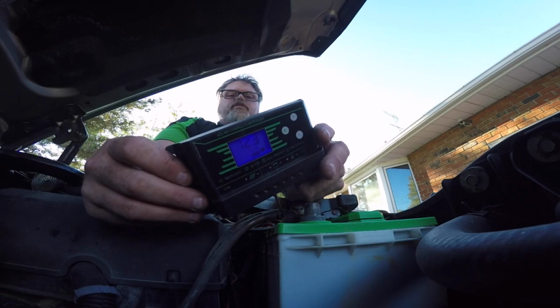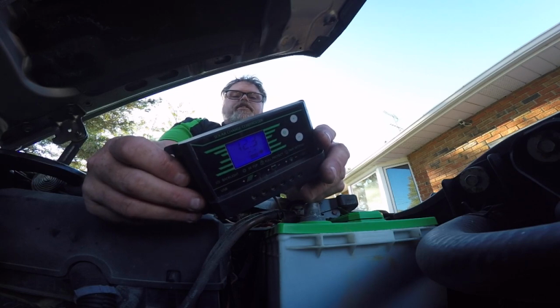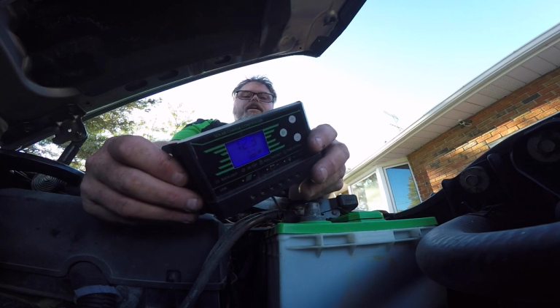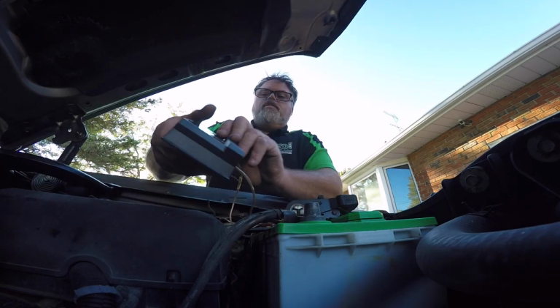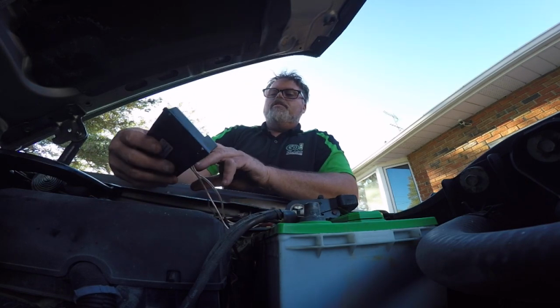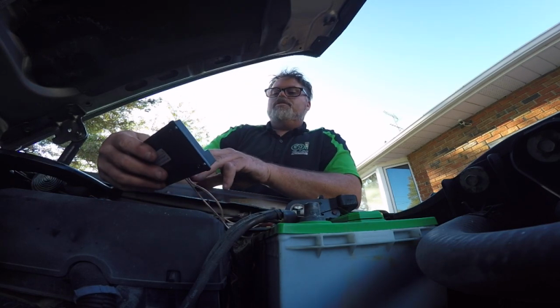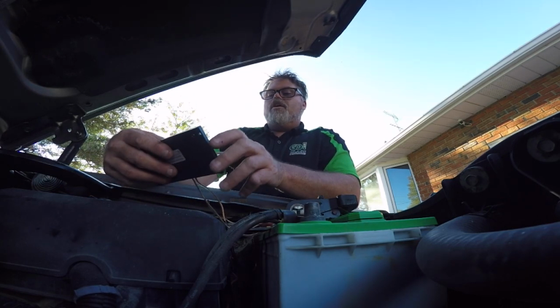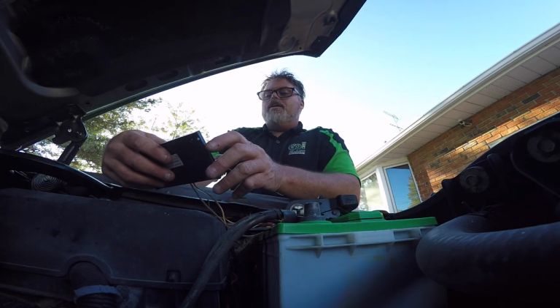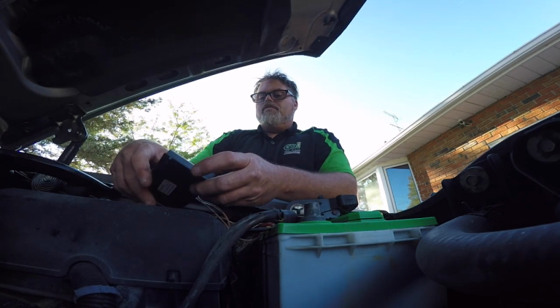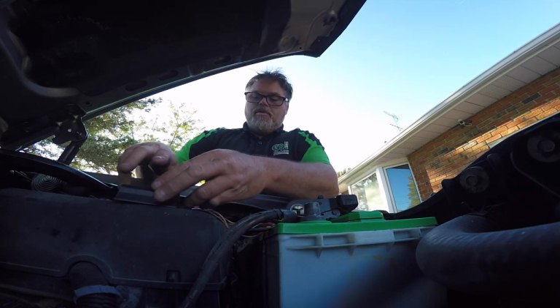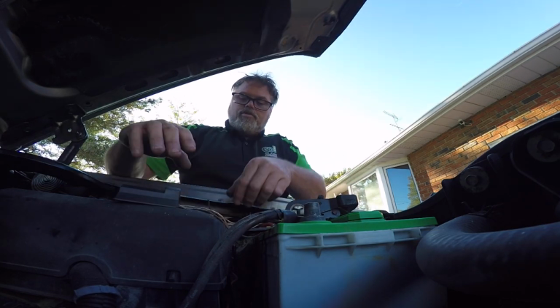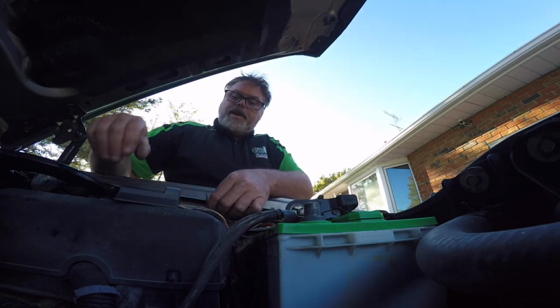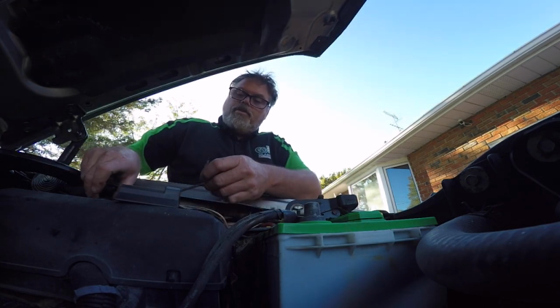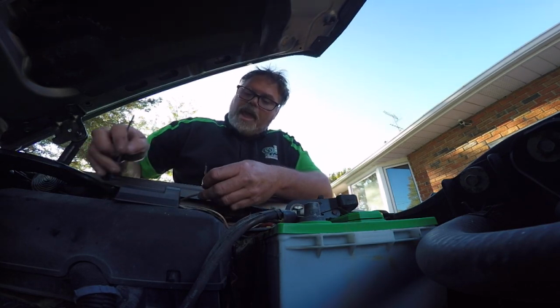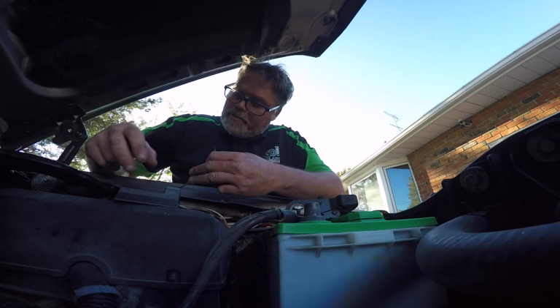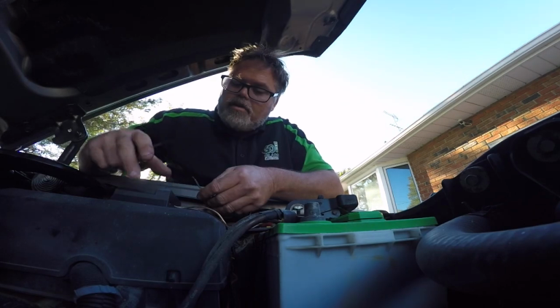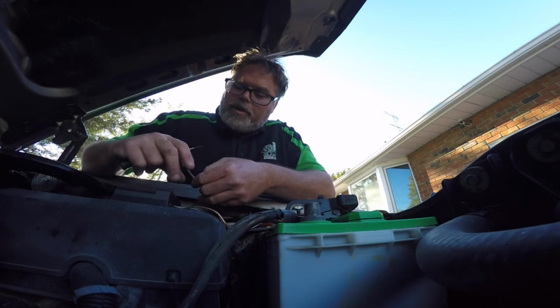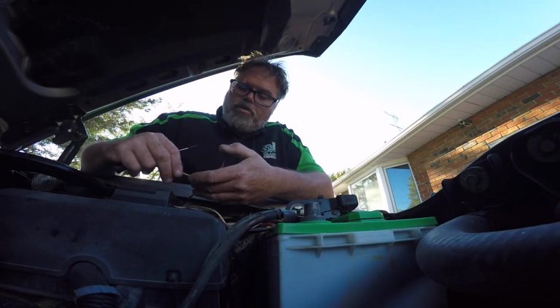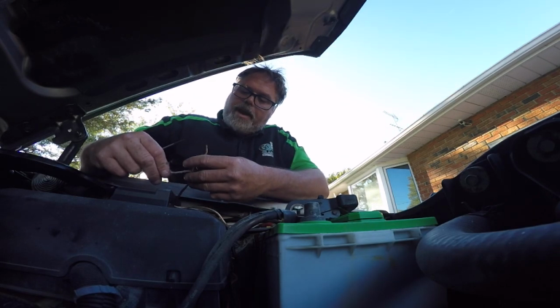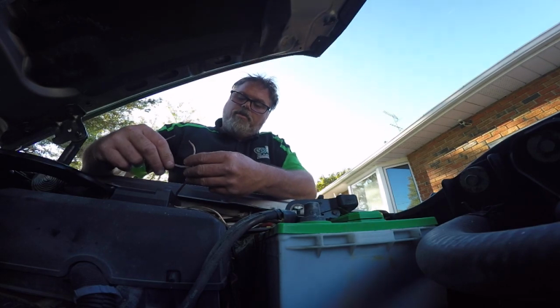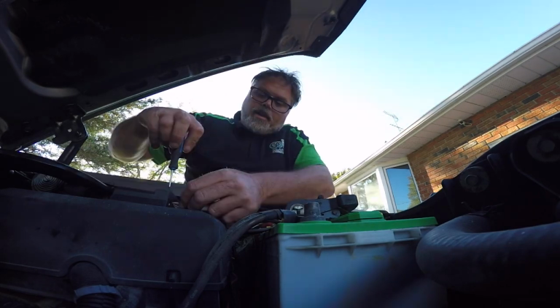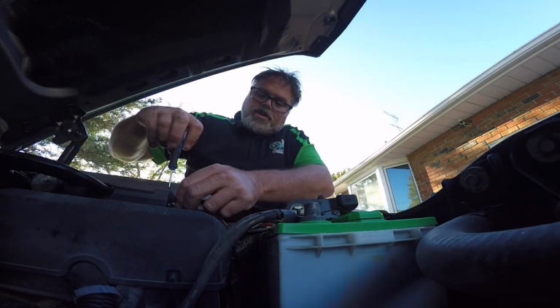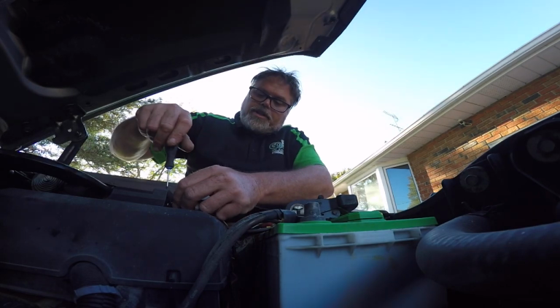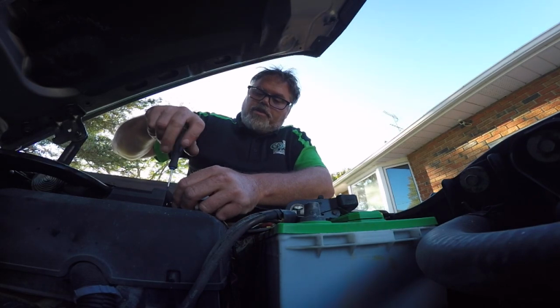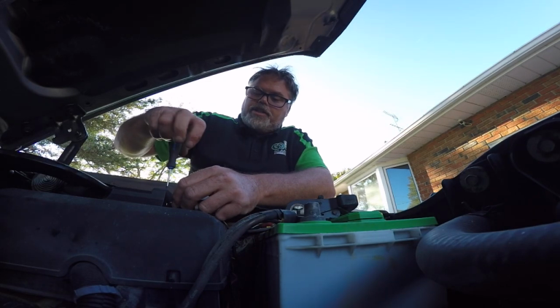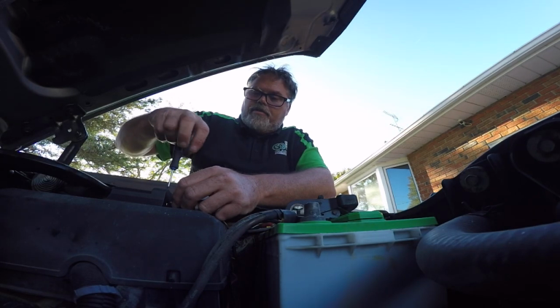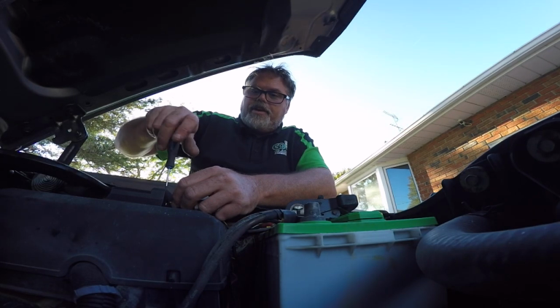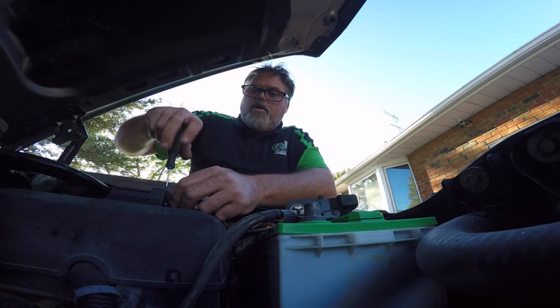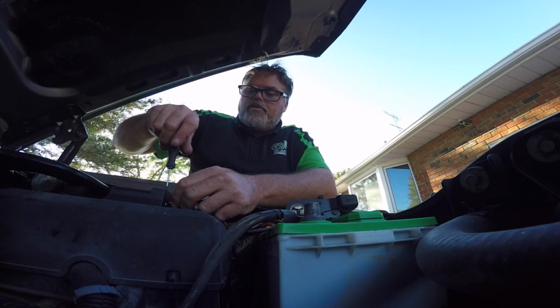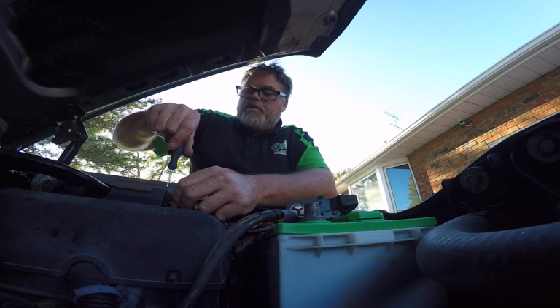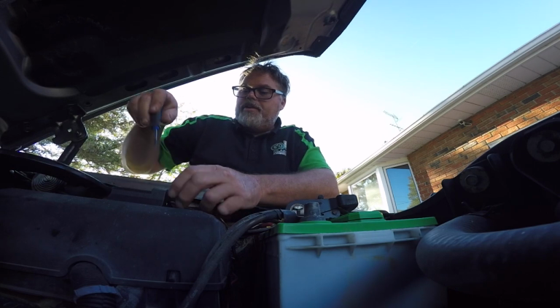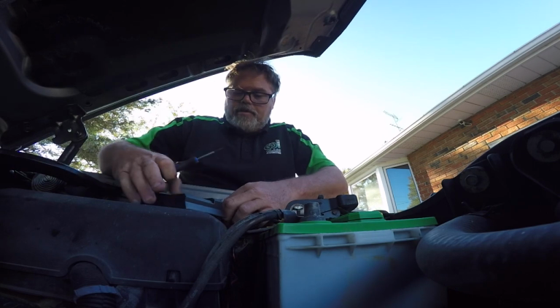So now we'll hook up the solar panels. I should put this controller in the truck because it's not waterproof, but for right now it'll do.